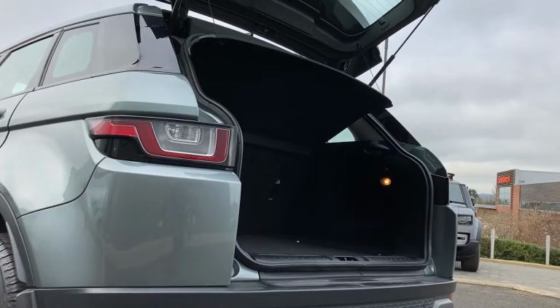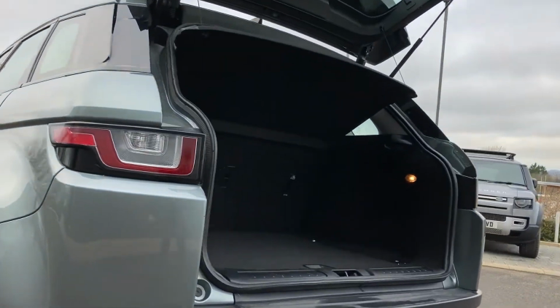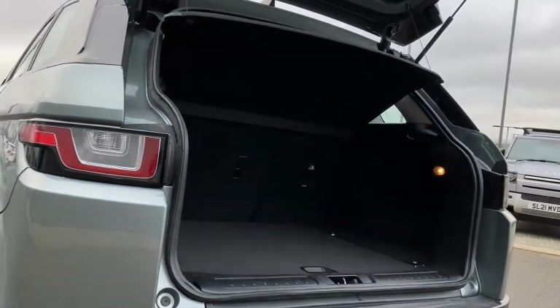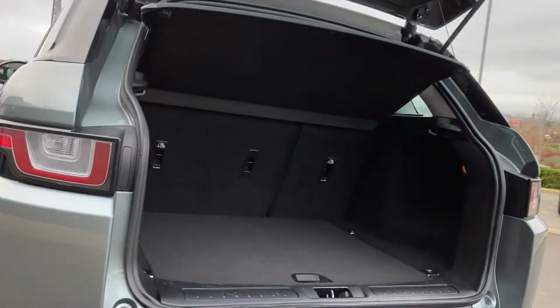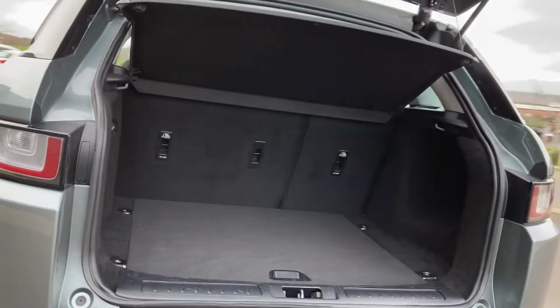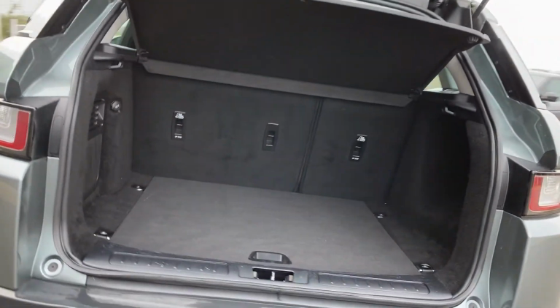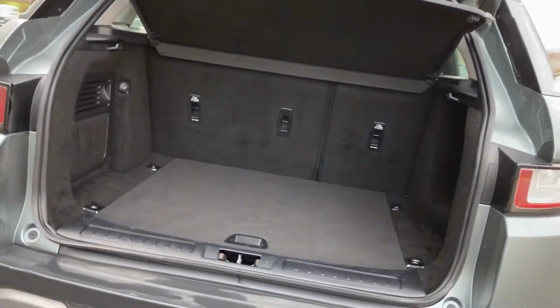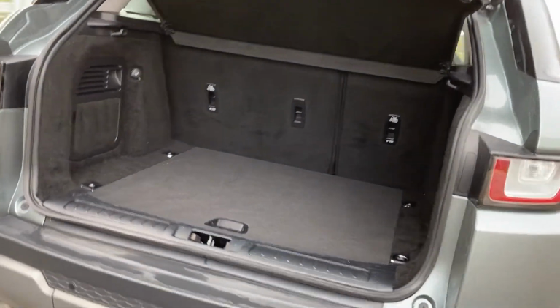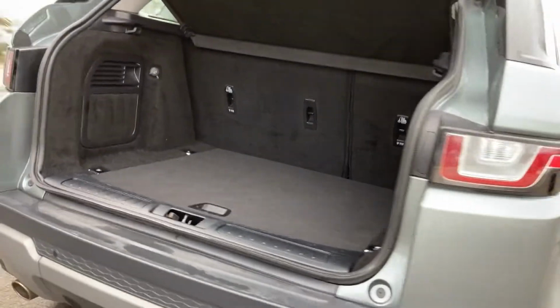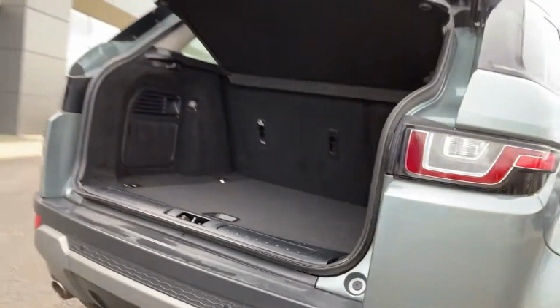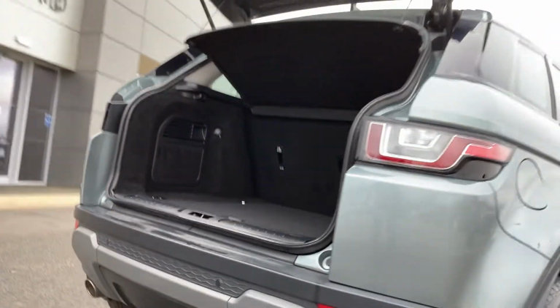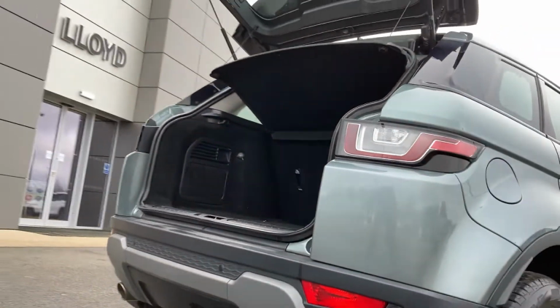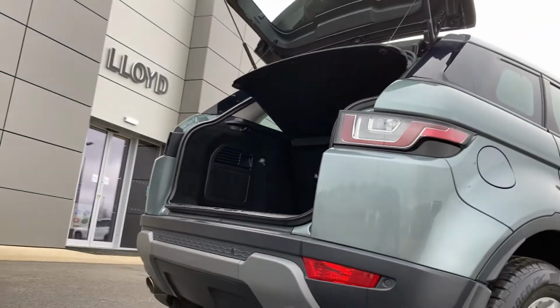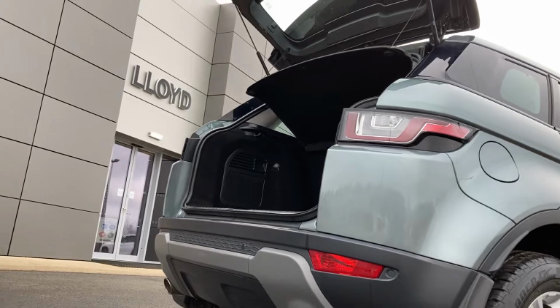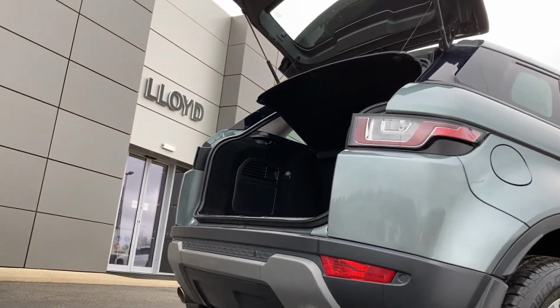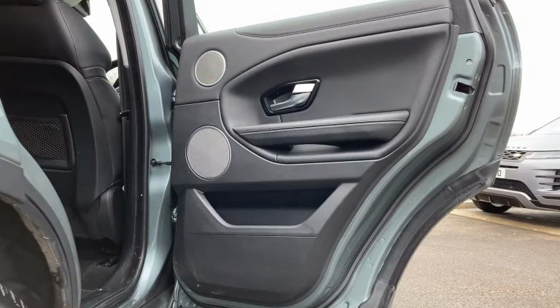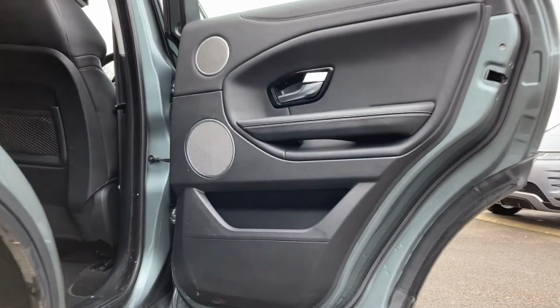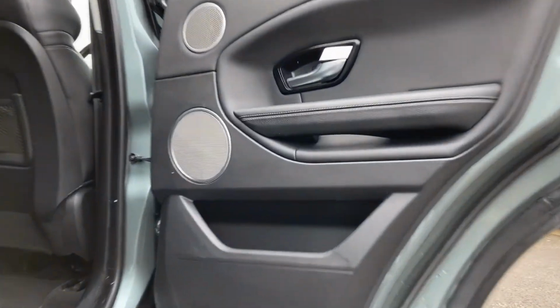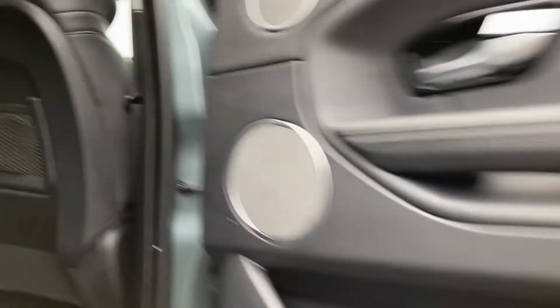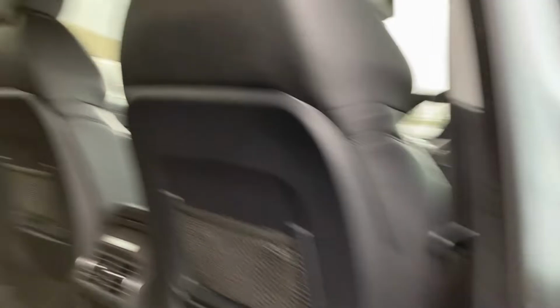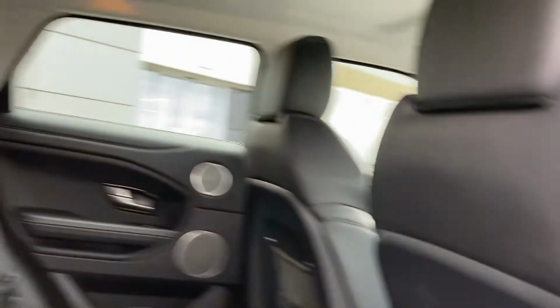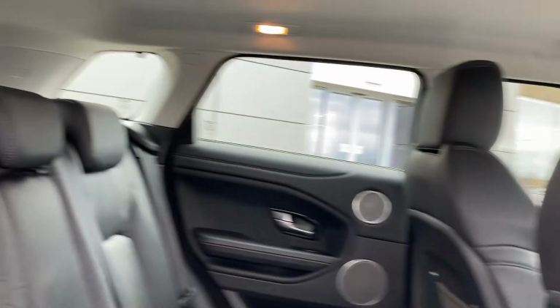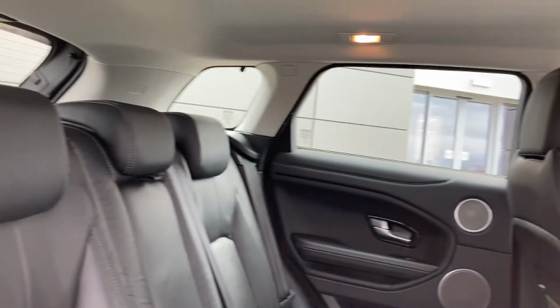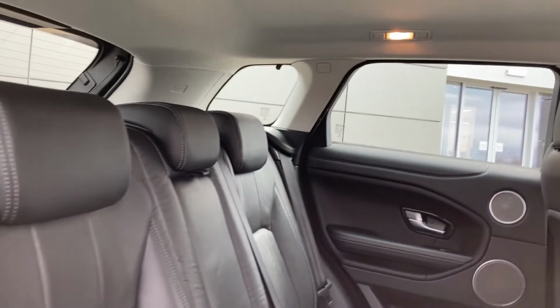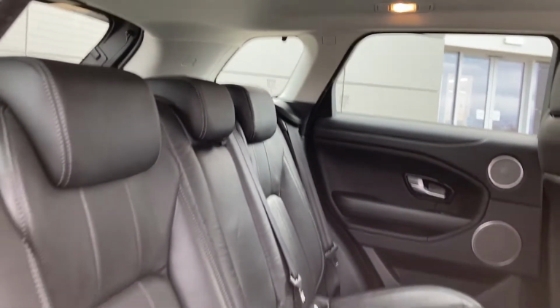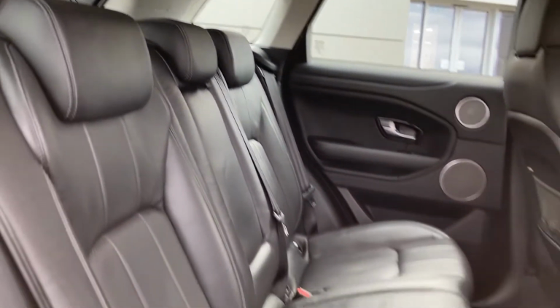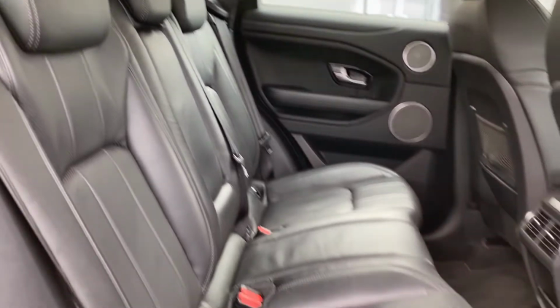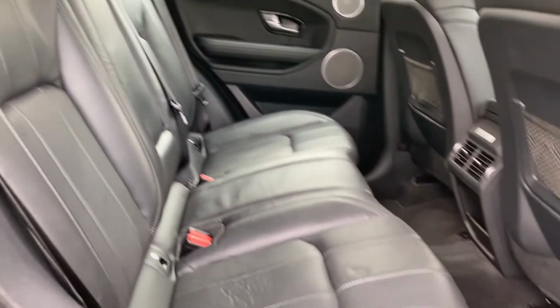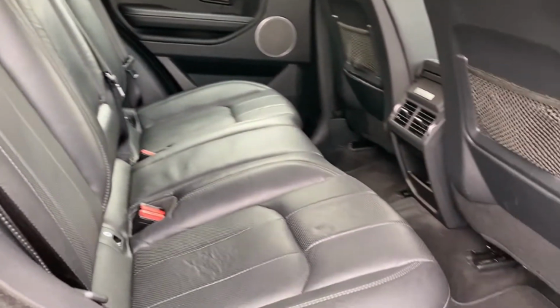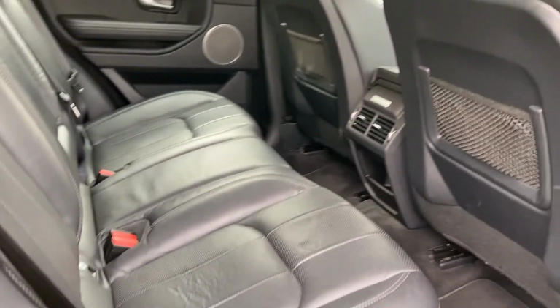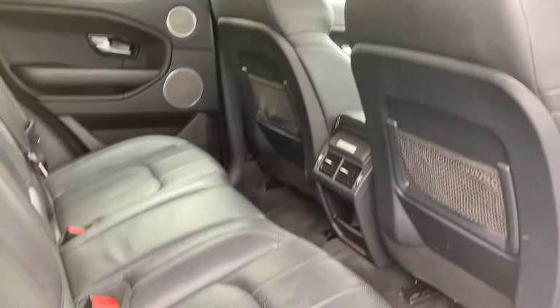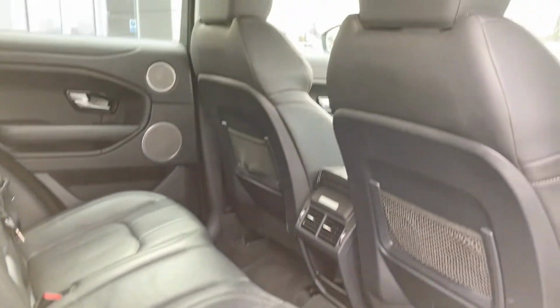Coming beneath the tailgate now, we can see the very spacious boot floor and the 60/40 rear folding seats. As we come into the rear cabin, we can see the ebony grained leather seats with the Isofix child seat mounts.